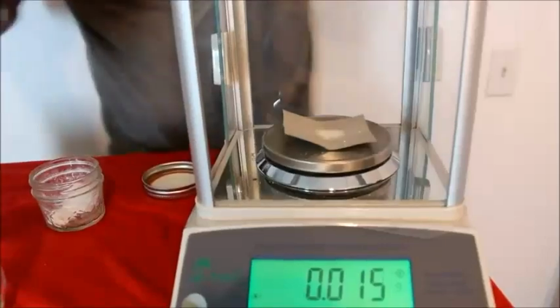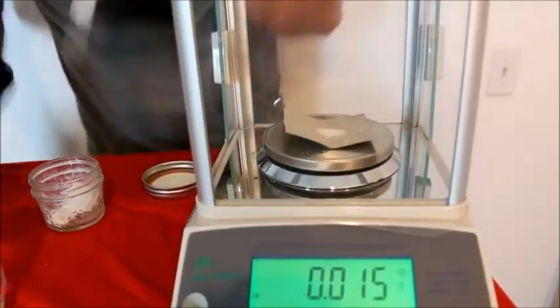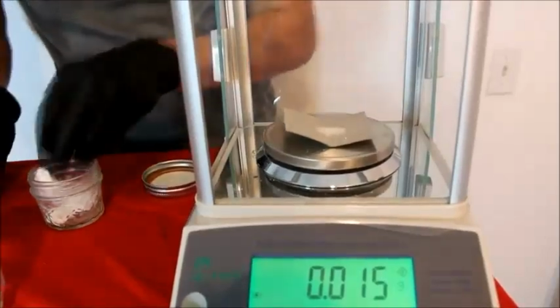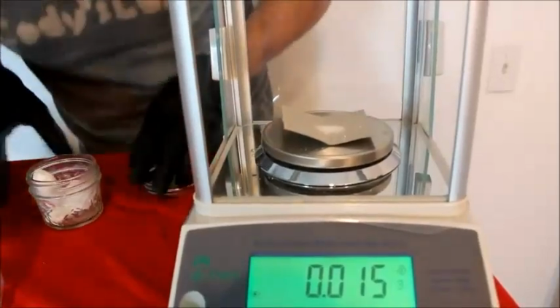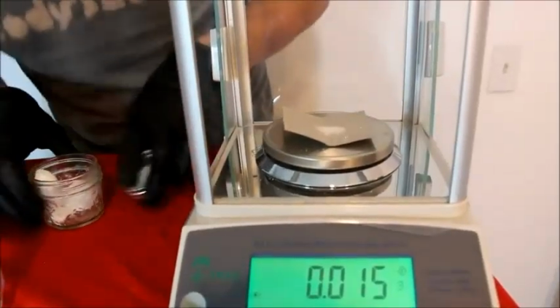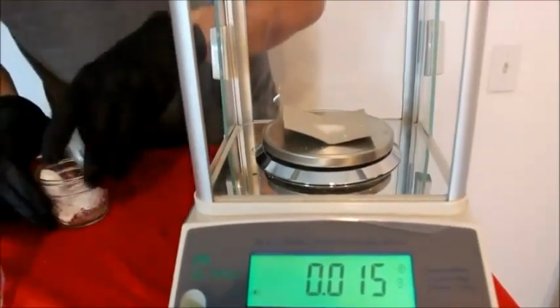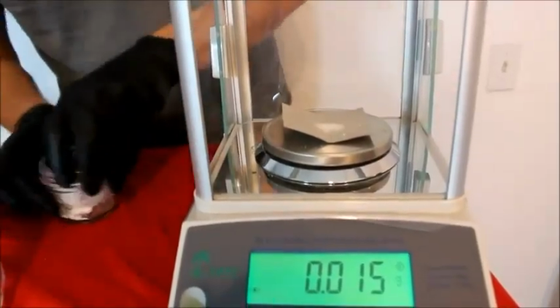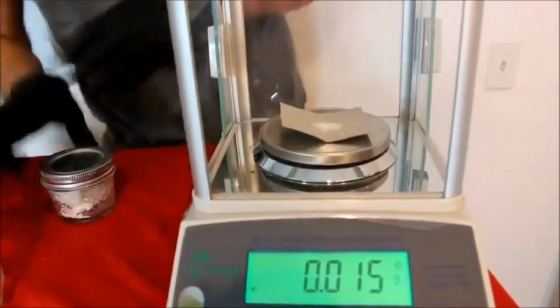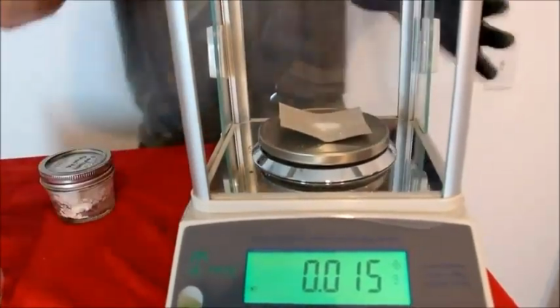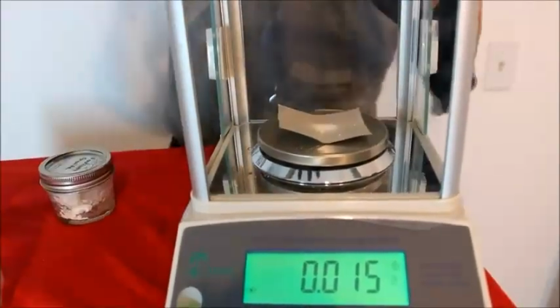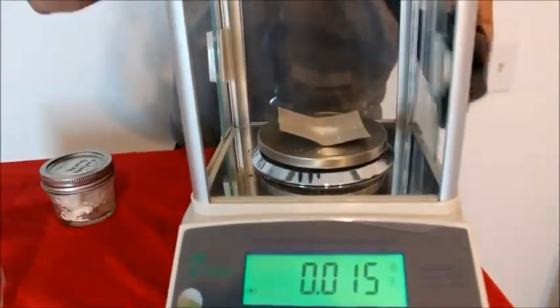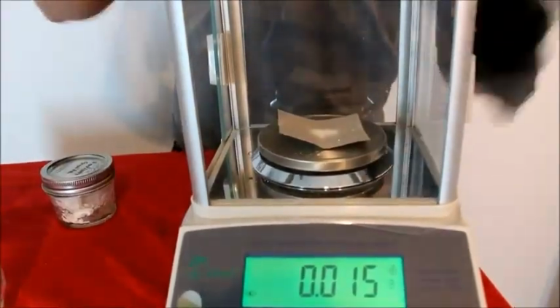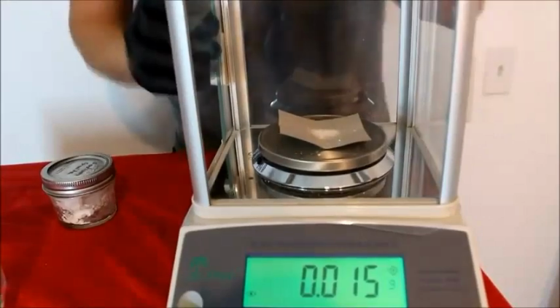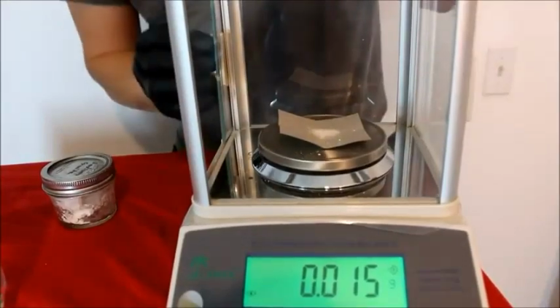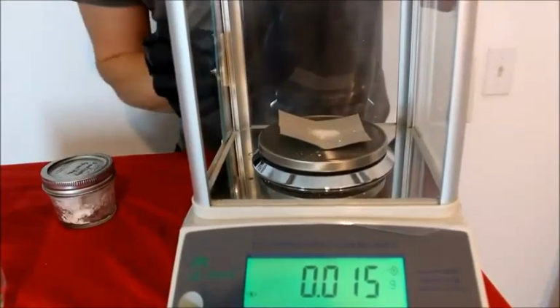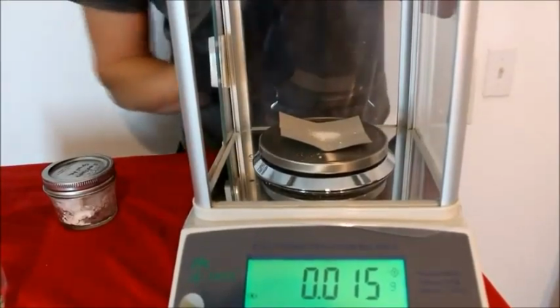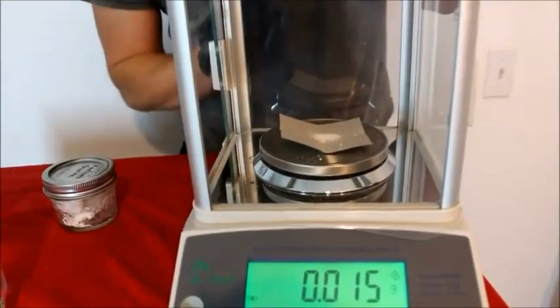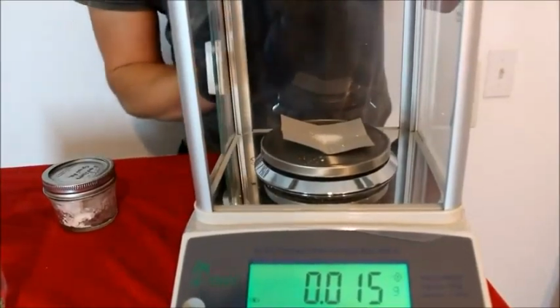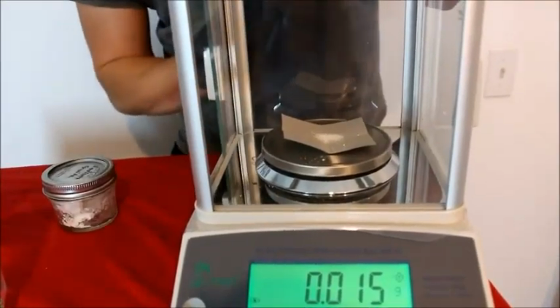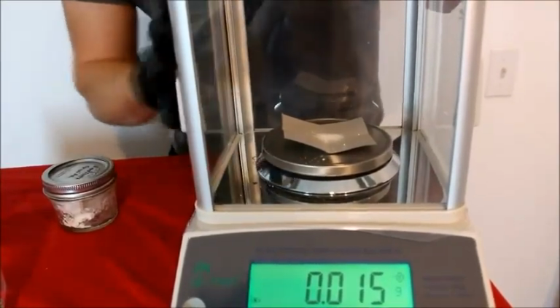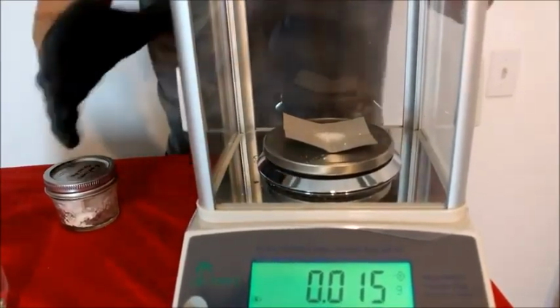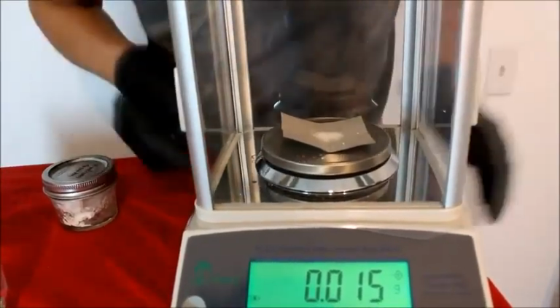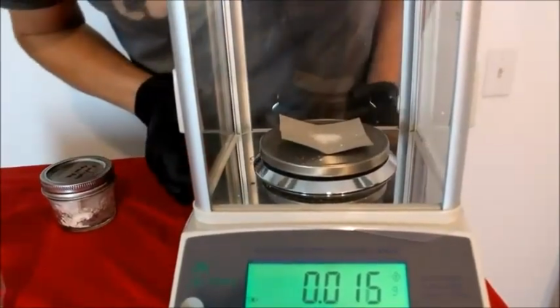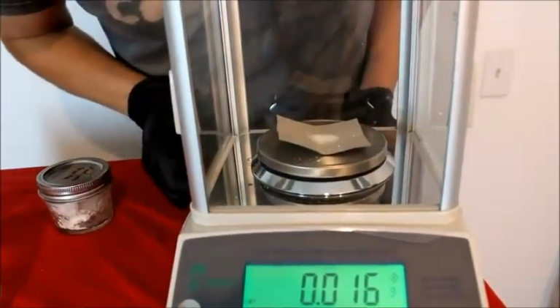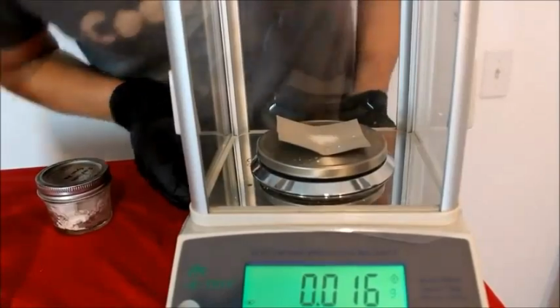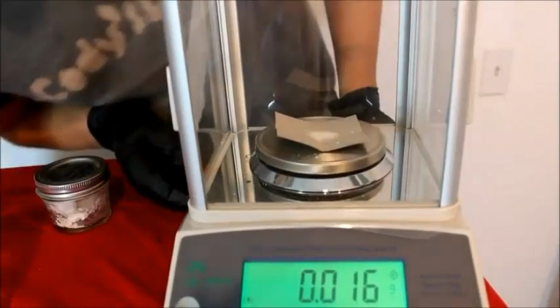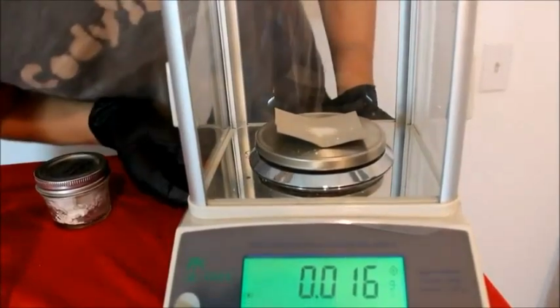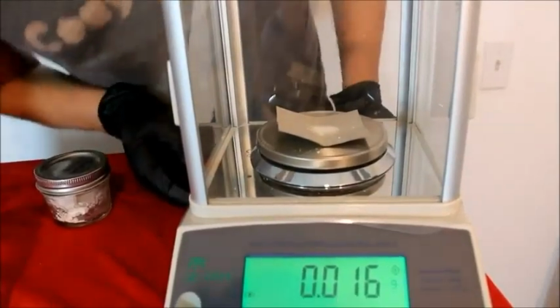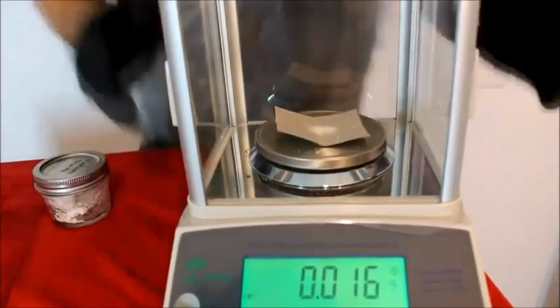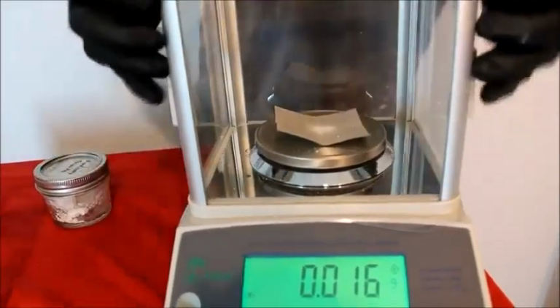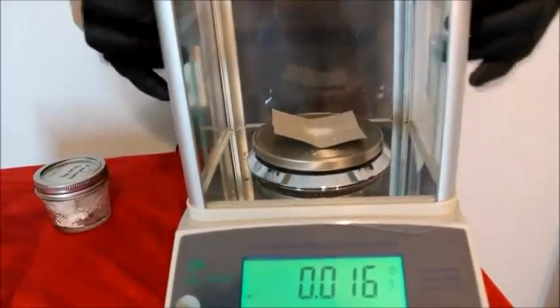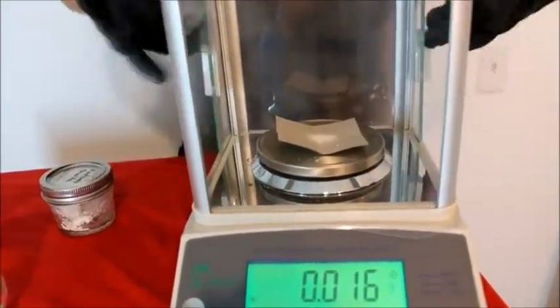So now I've got about 15 milligrams of that stuff. Let's close the shields on our scale and make sure that number is right. We went up to 16 — that's absolutely fine.